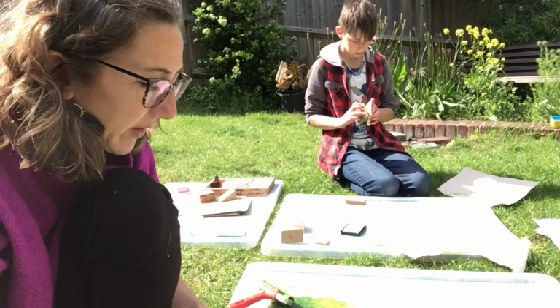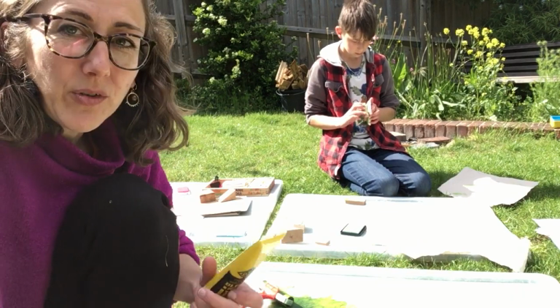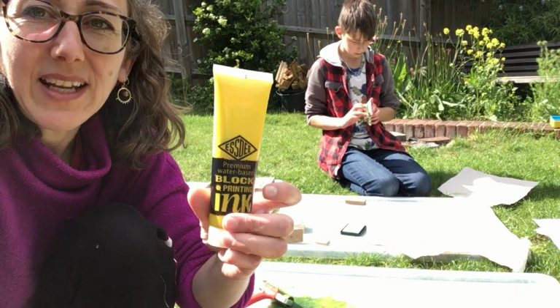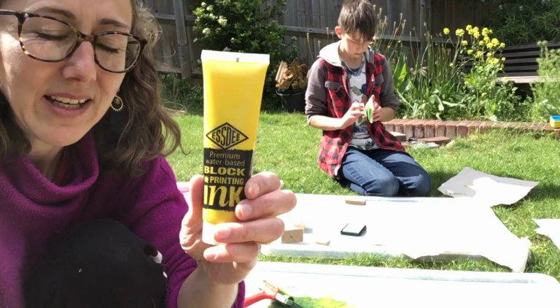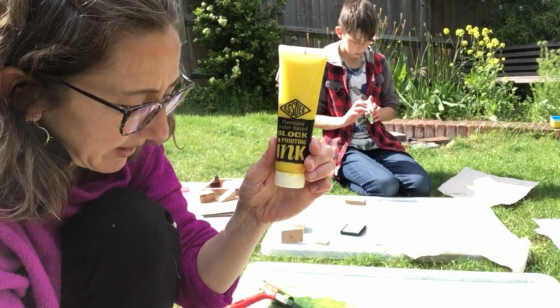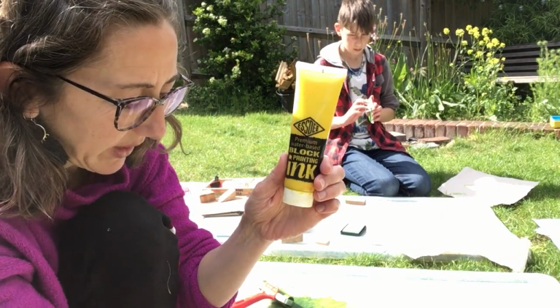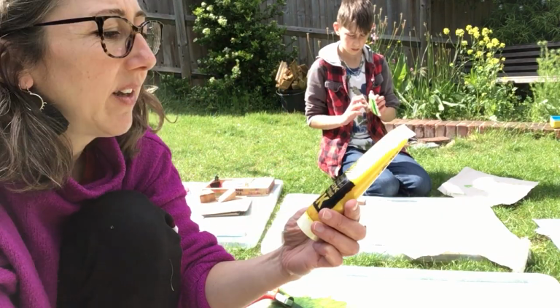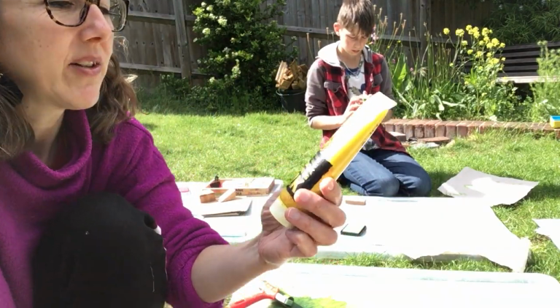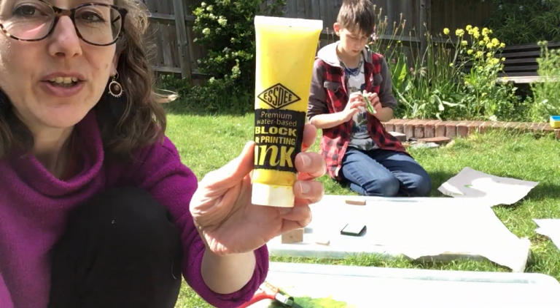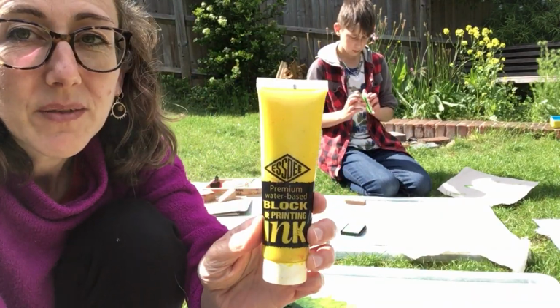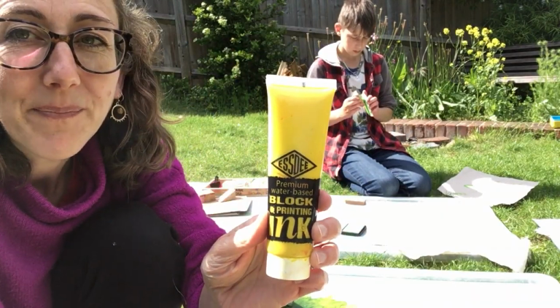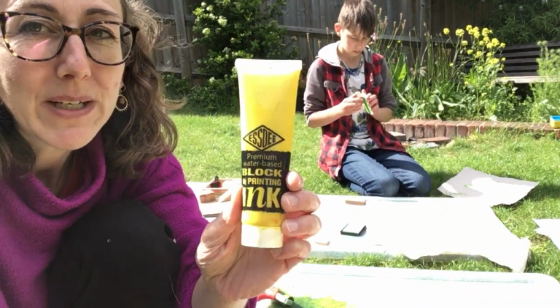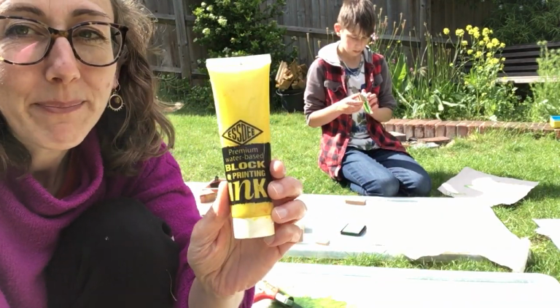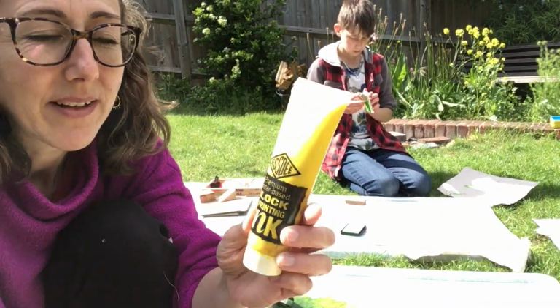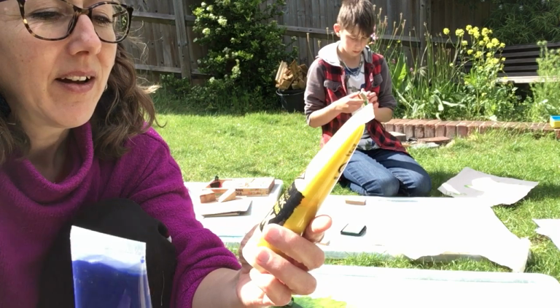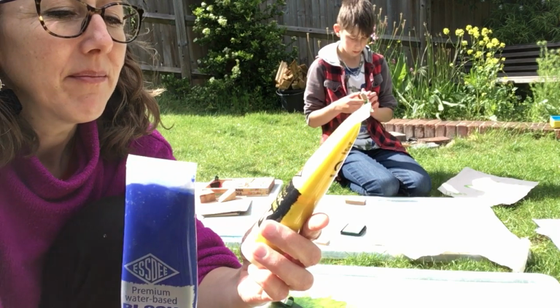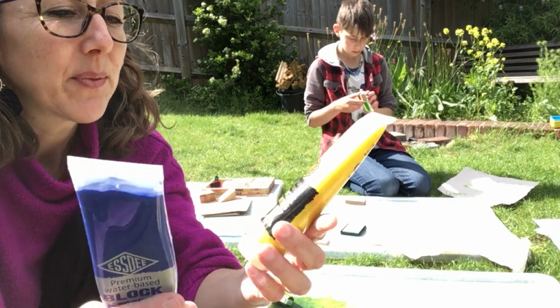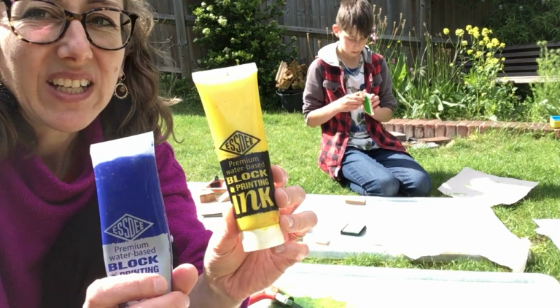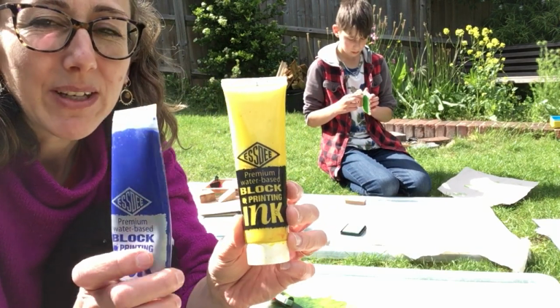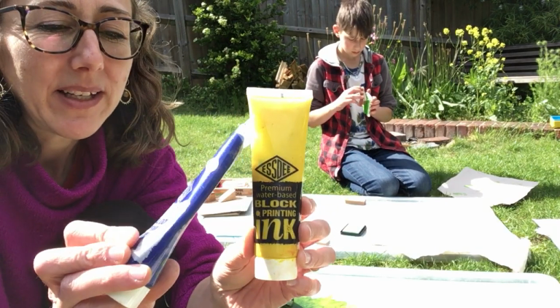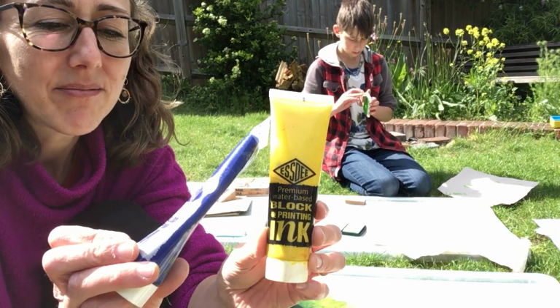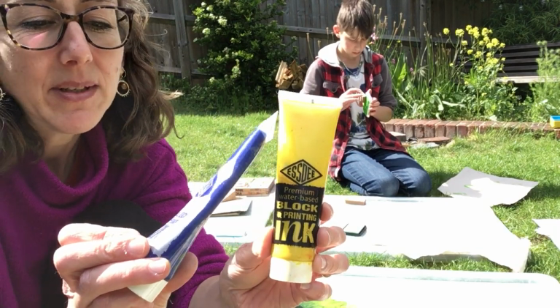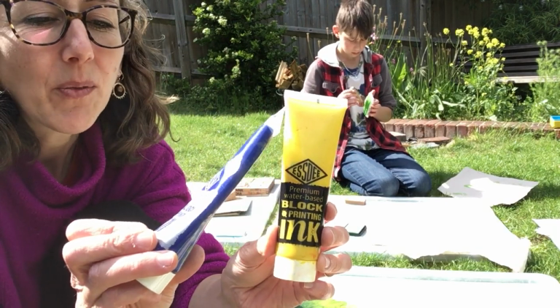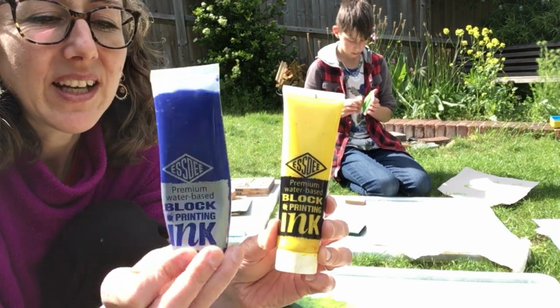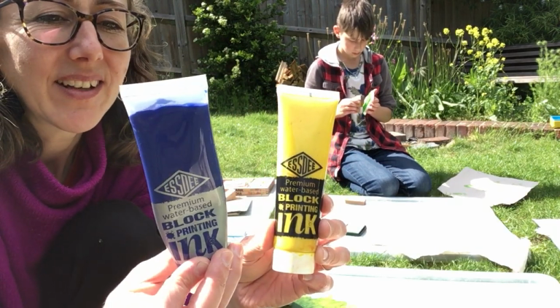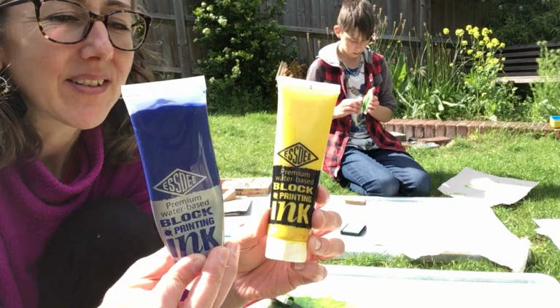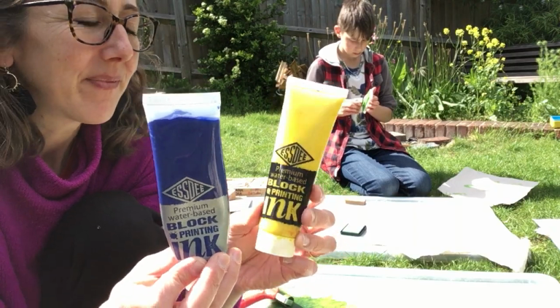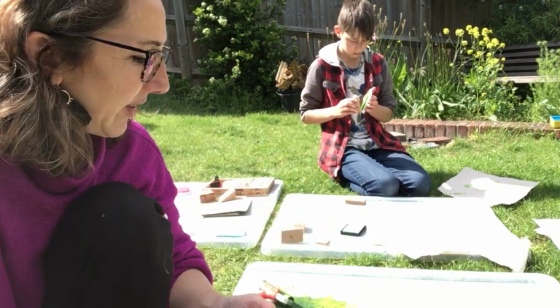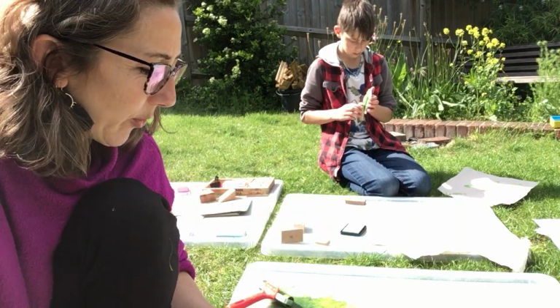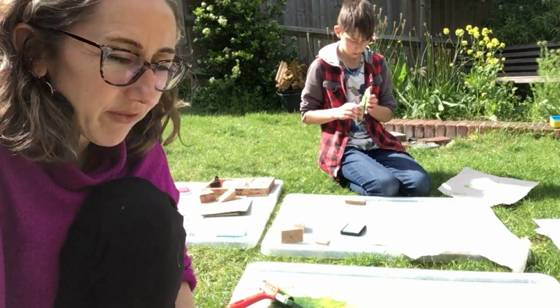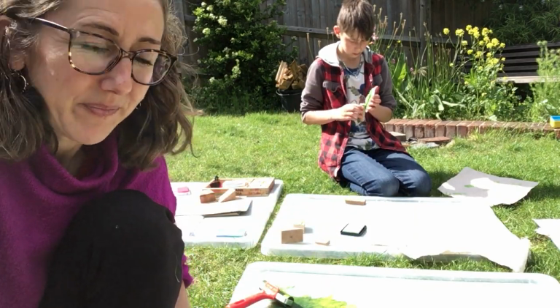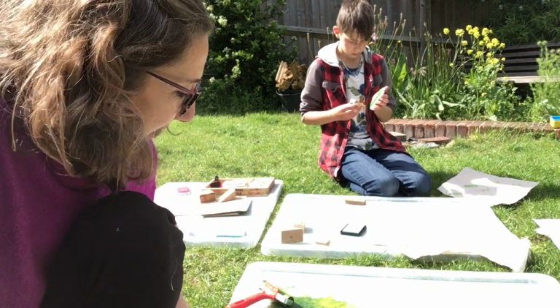We've got this ink here — this type of ink — but you can use ready-made paint. This one's more sticky than ready-made paint. It's block printing ink and you can get it in Hobbycraft or other places.